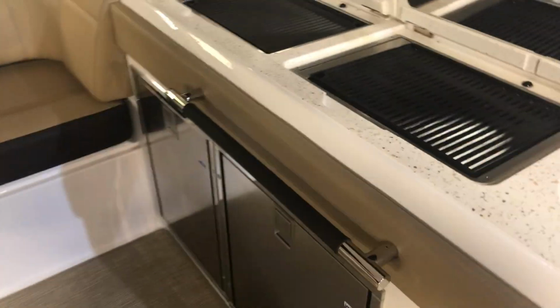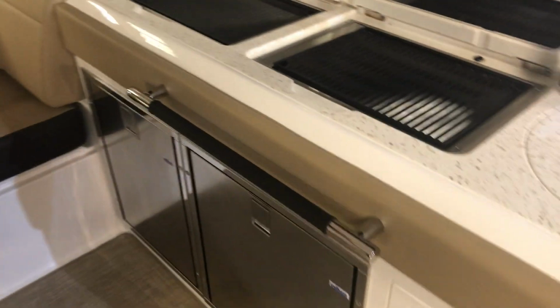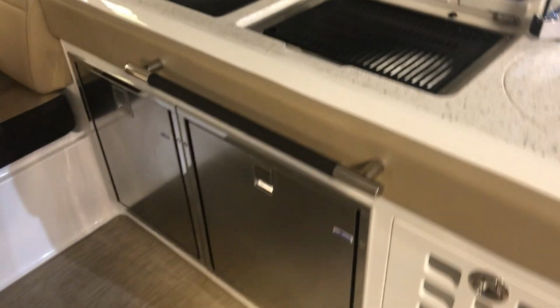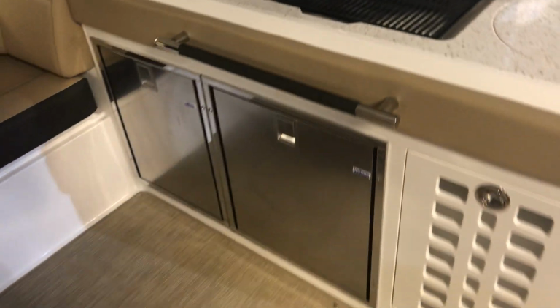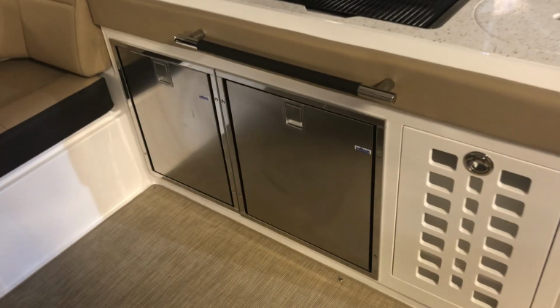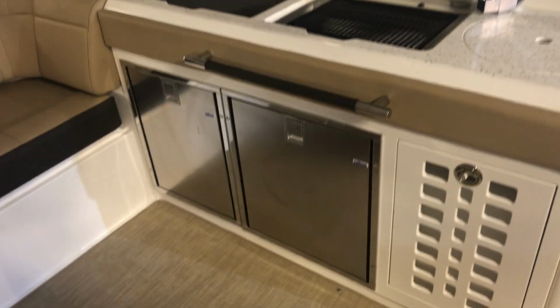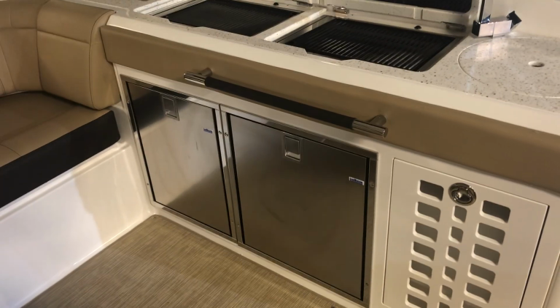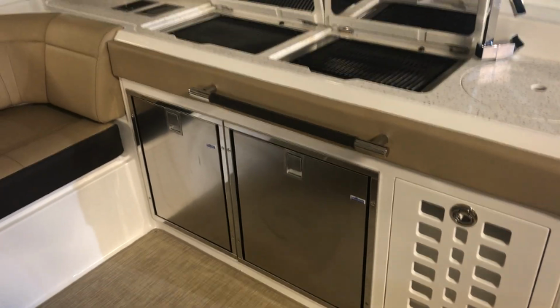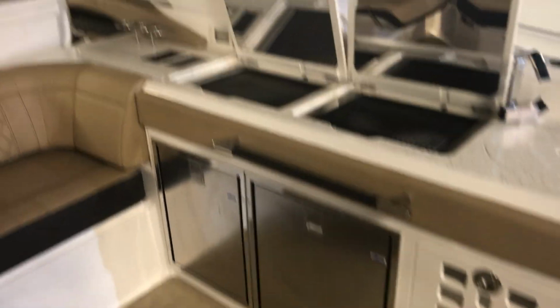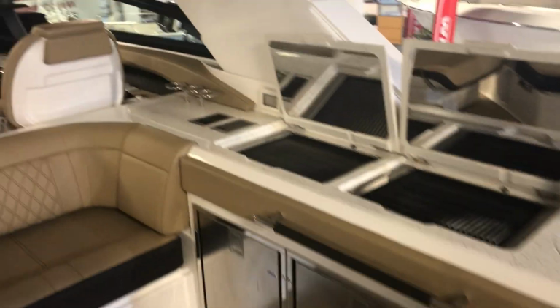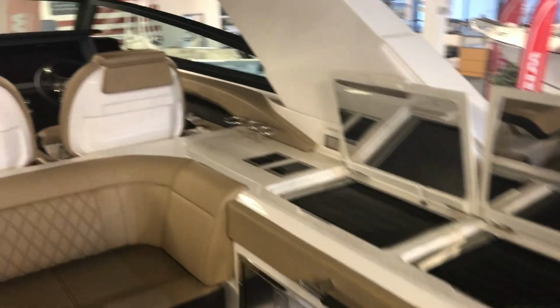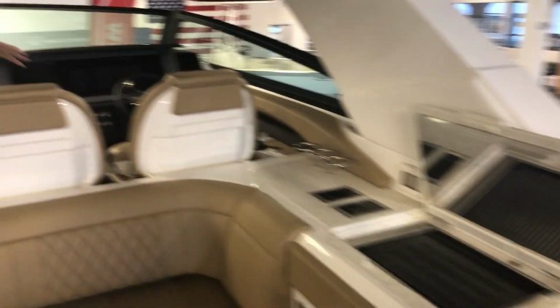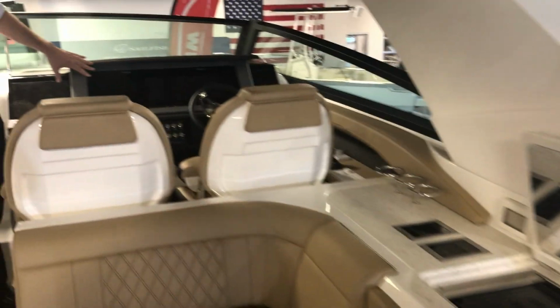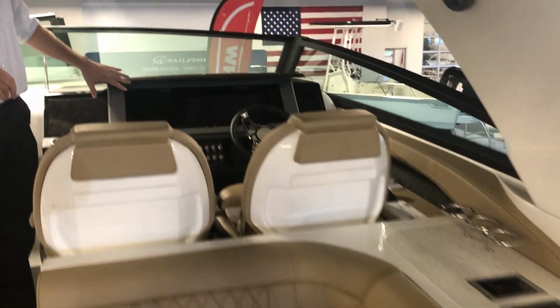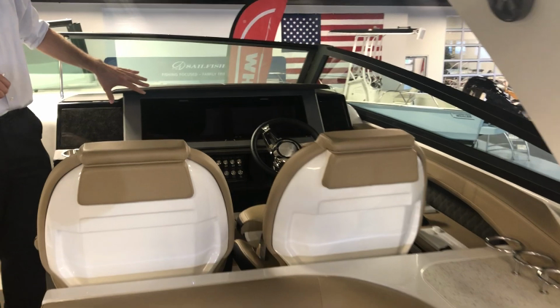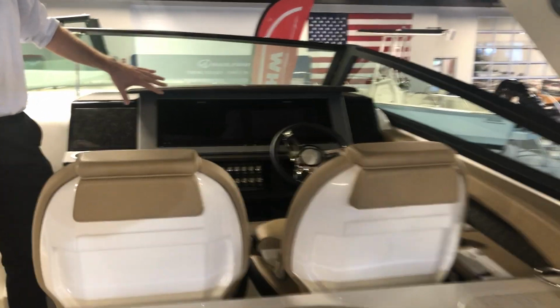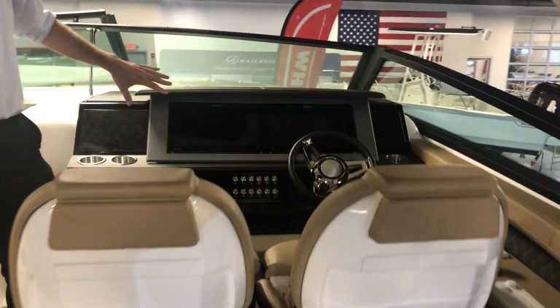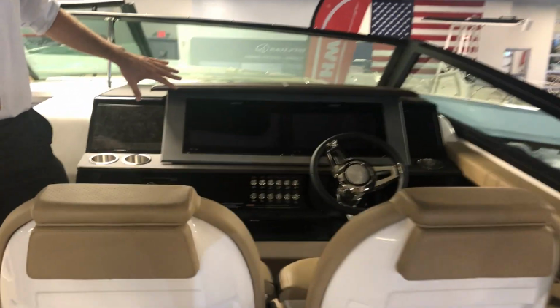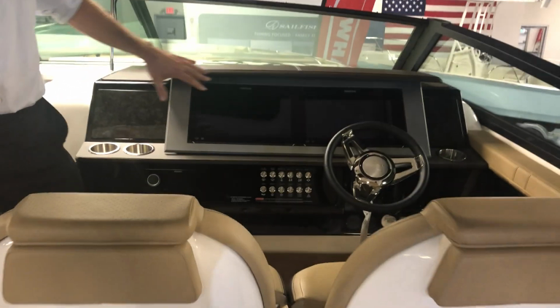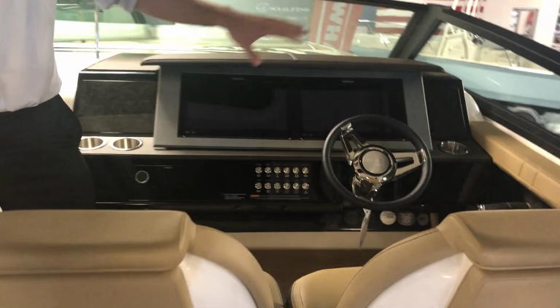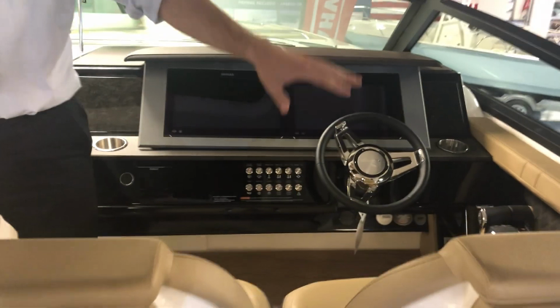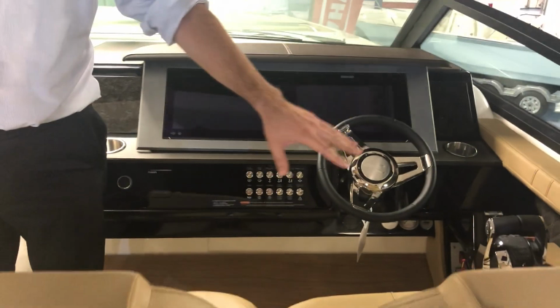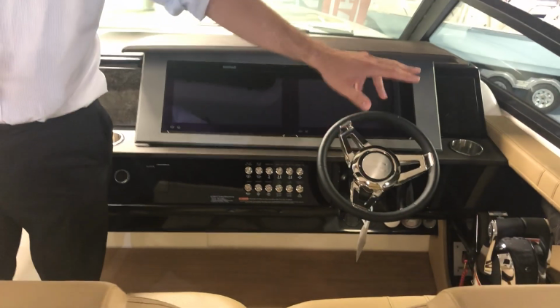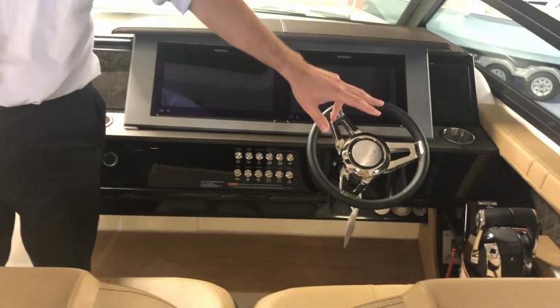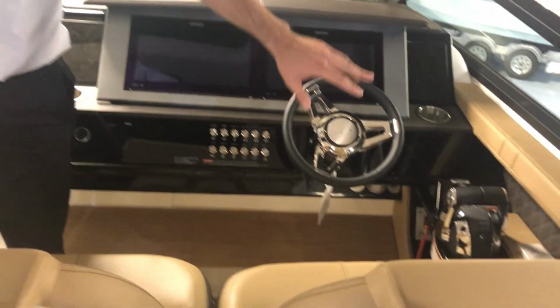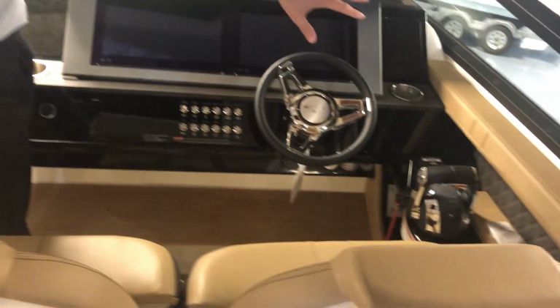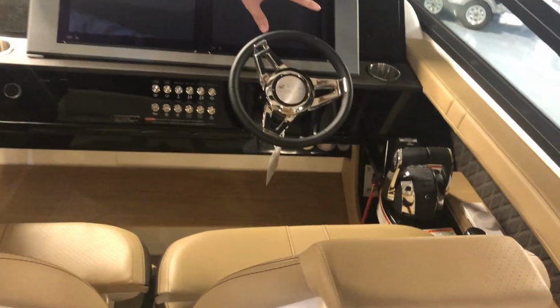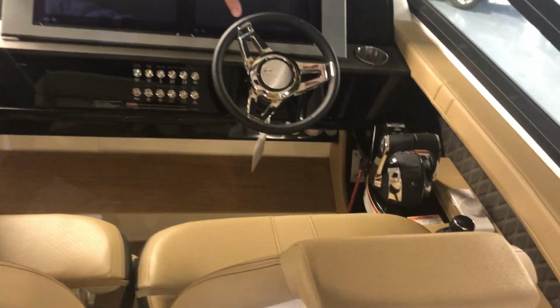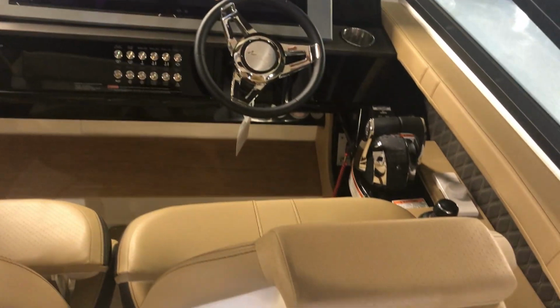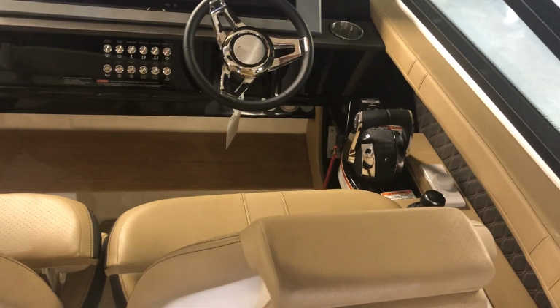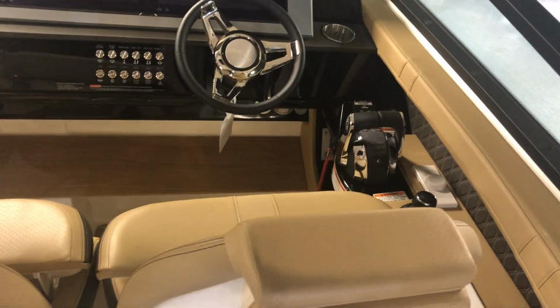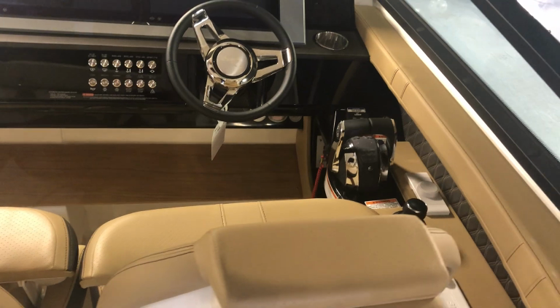As we move forward, it's got the digital dash. It has two 12-inch Simrad displays. Your joystick throttles and controls are easily at your fingertips.